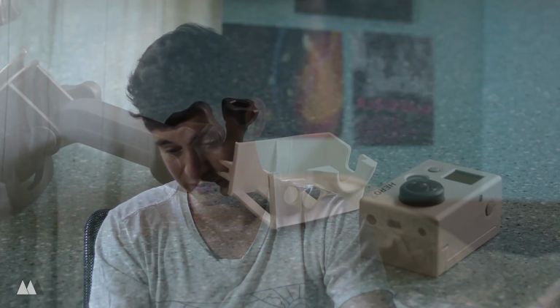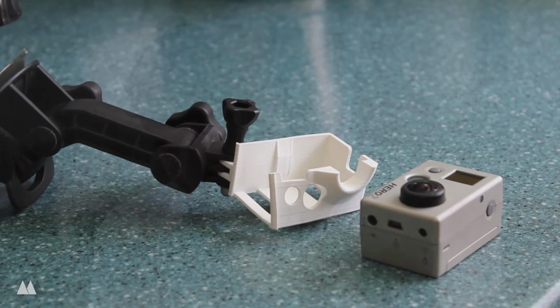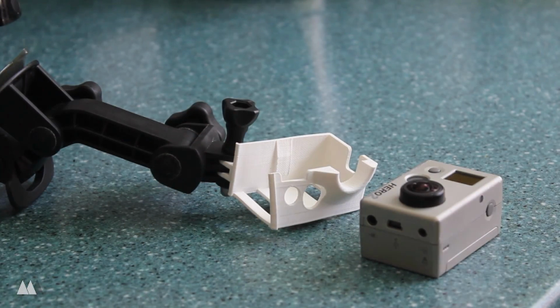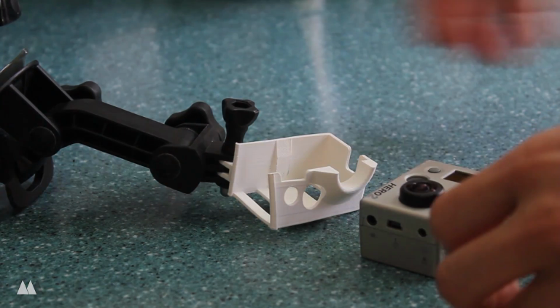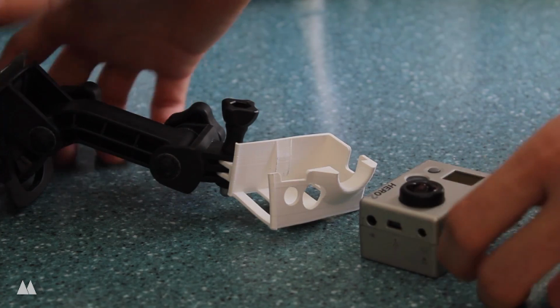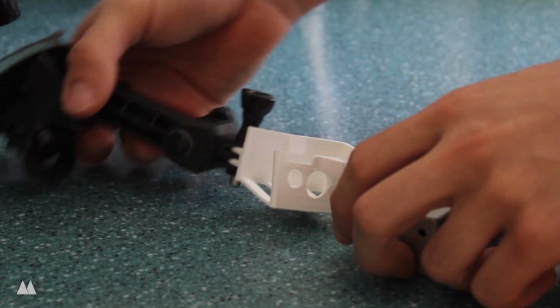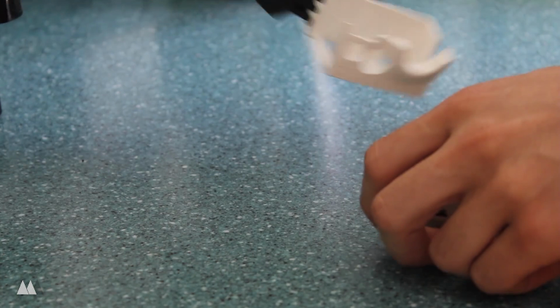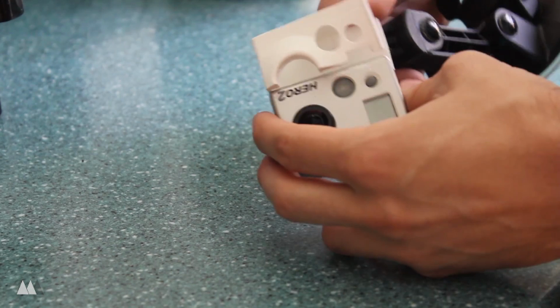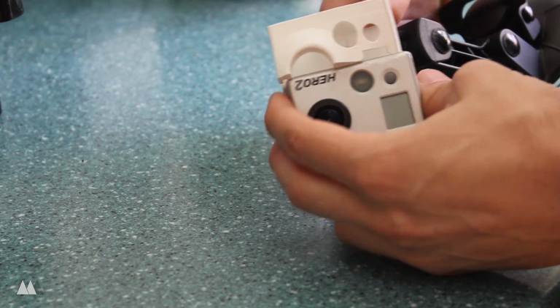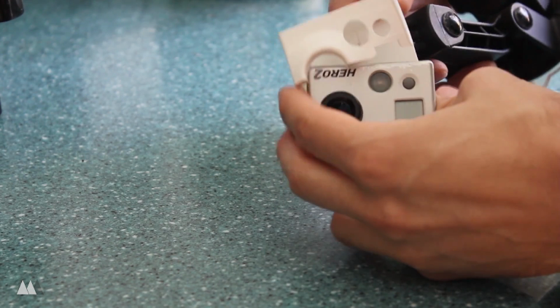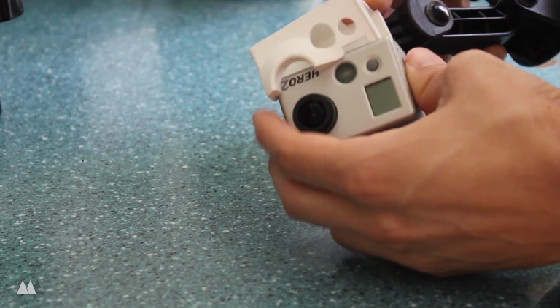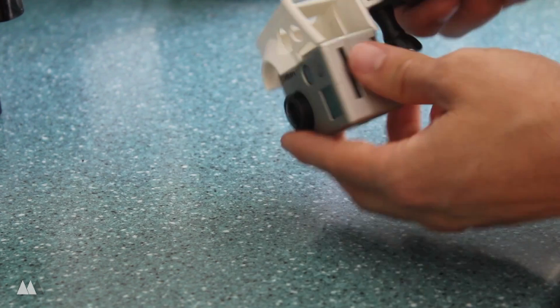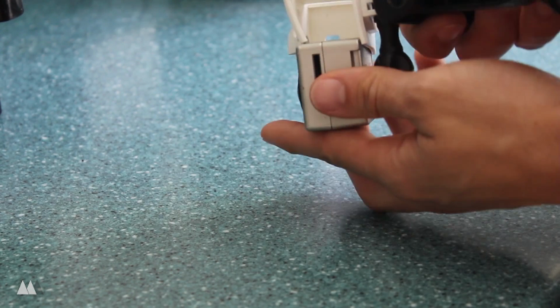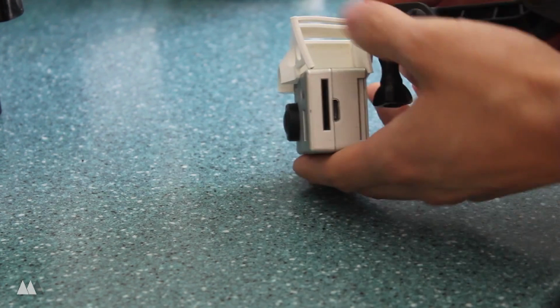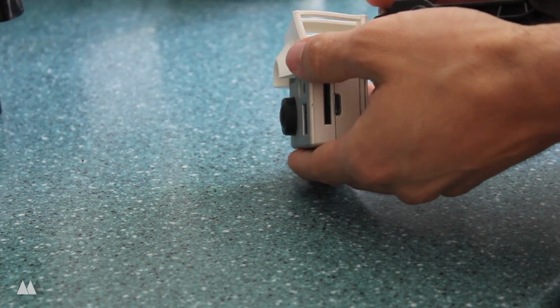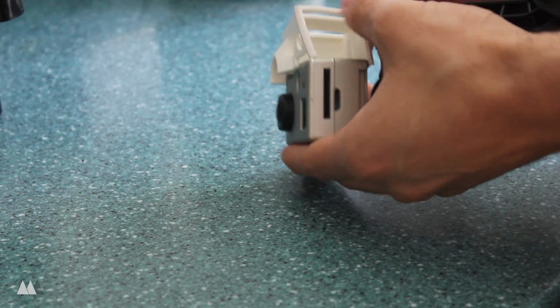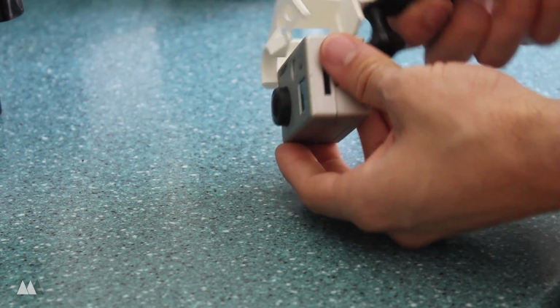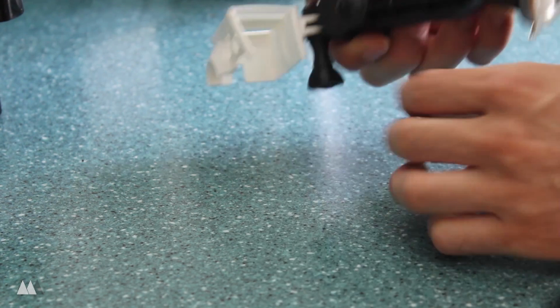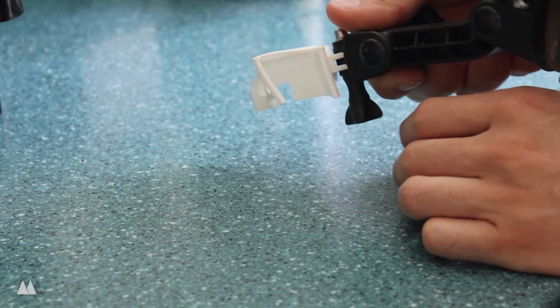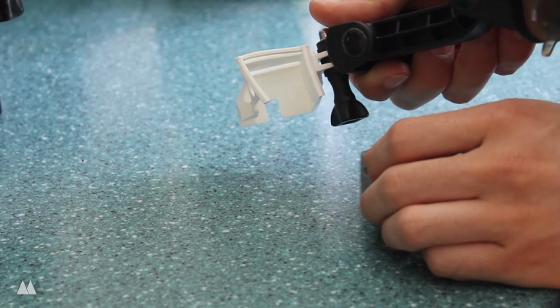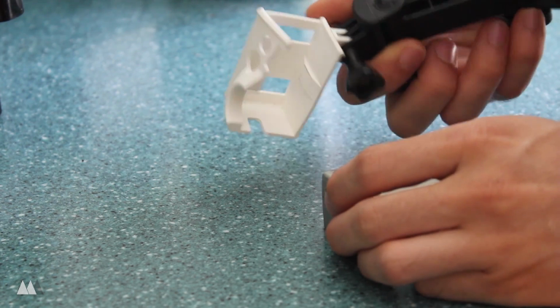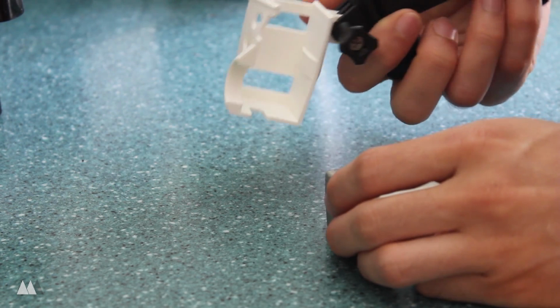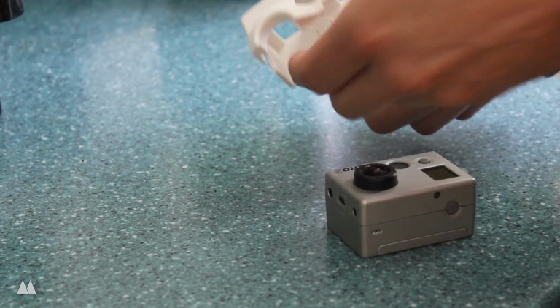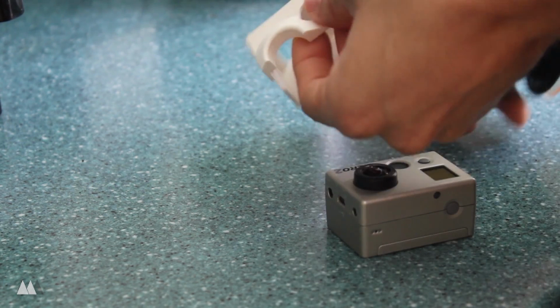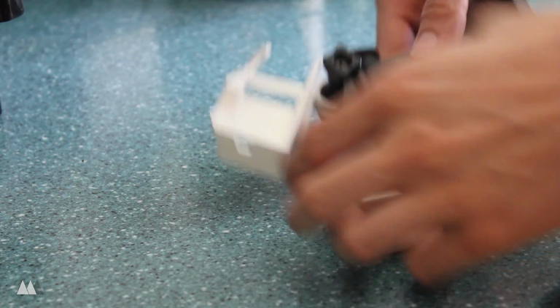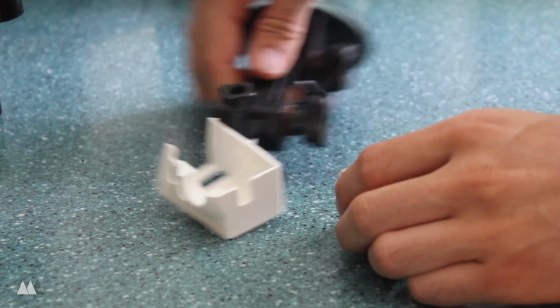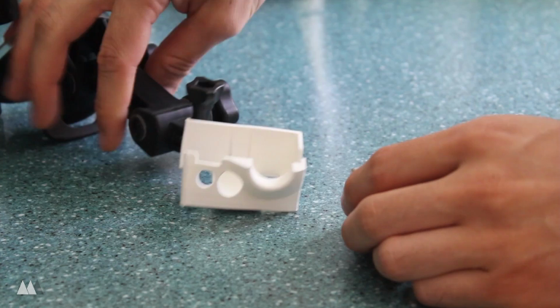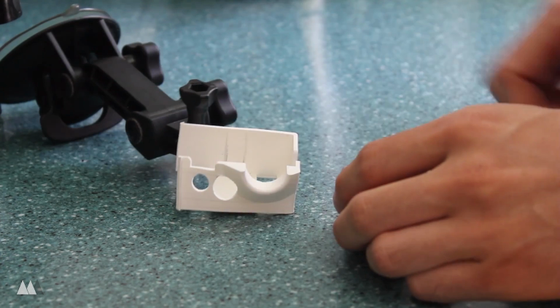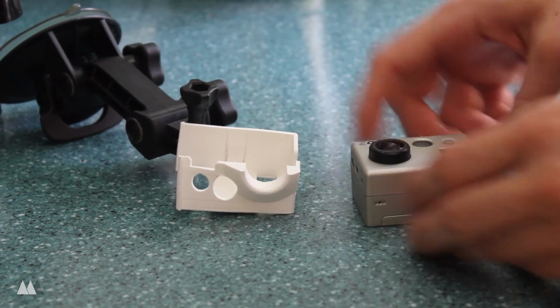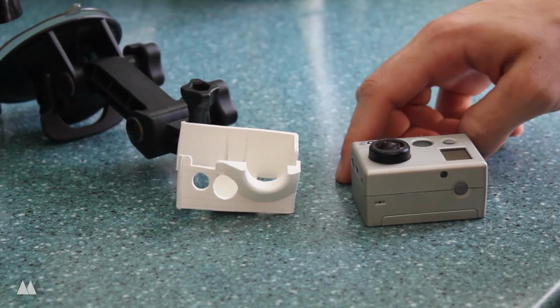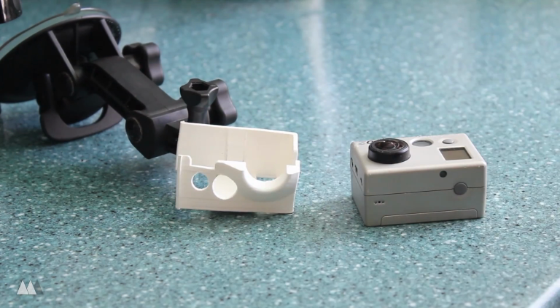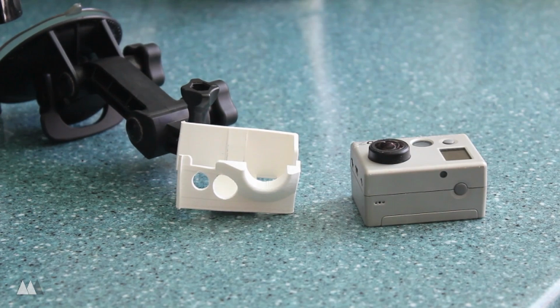So what I've got here is a GoPro mount that I printed off of Thingiverse, but I left it in my friend's car for a couple of months, and when I got it back it was super warped. And although I could print this part again, I'm going to try to salvage it using this hot water trick.